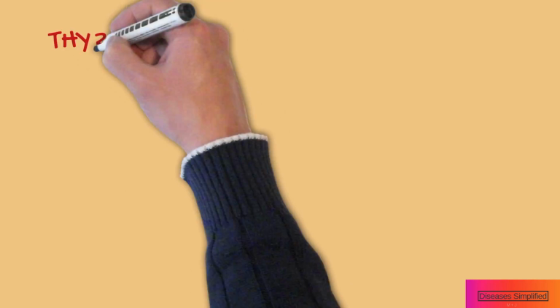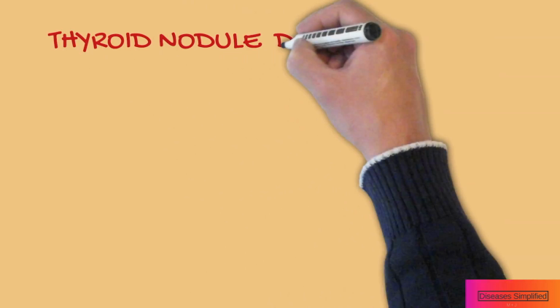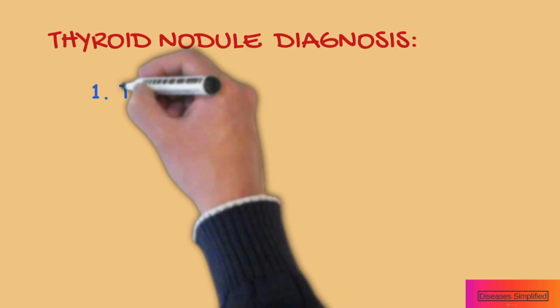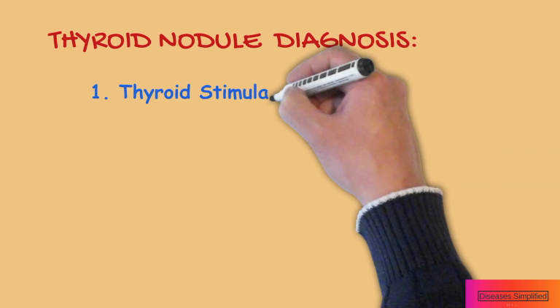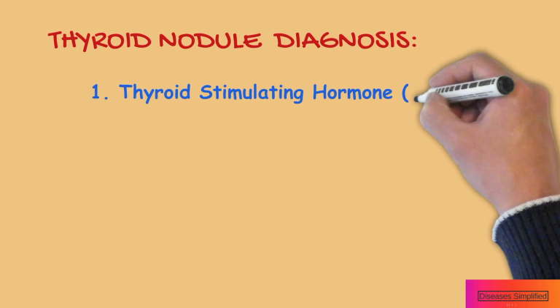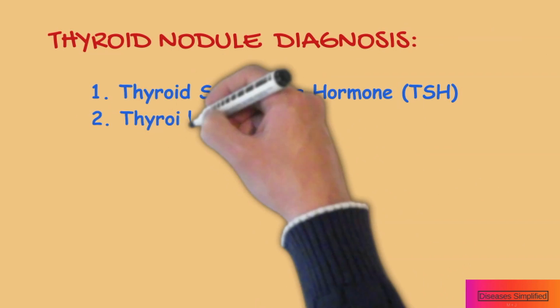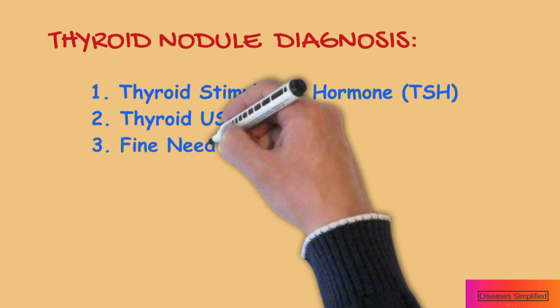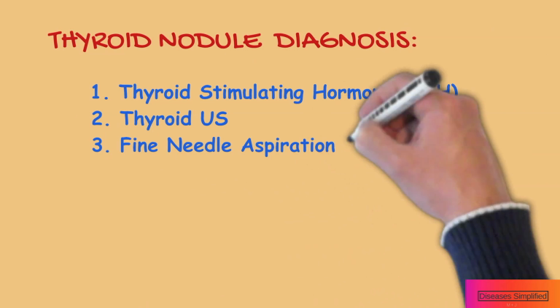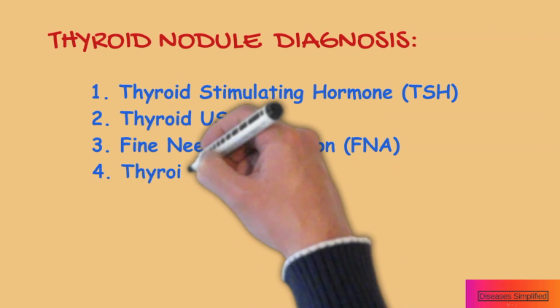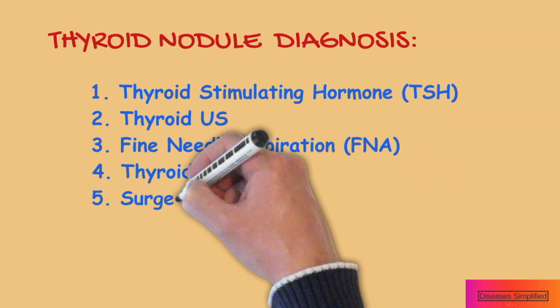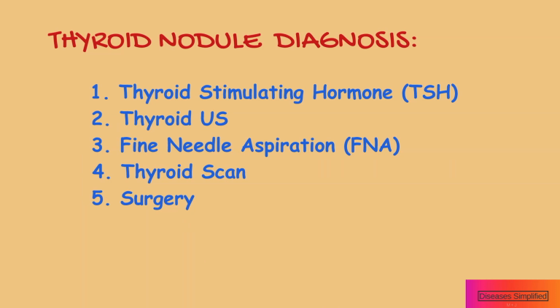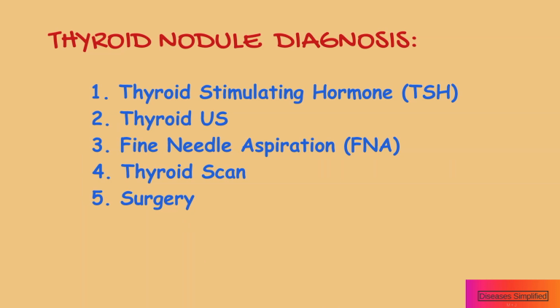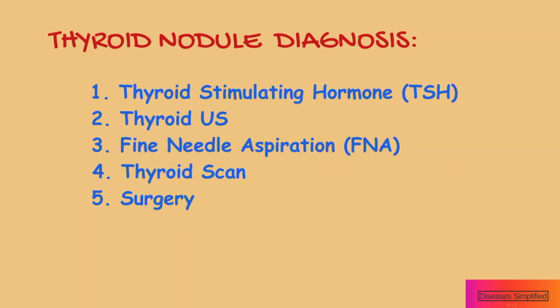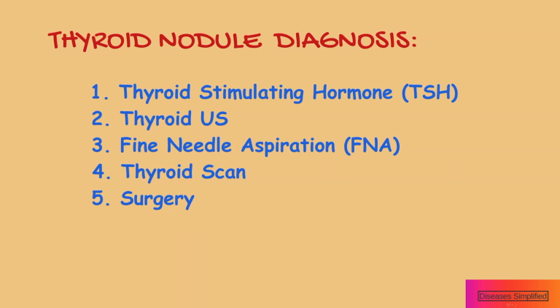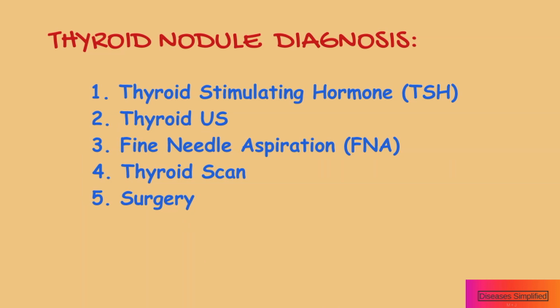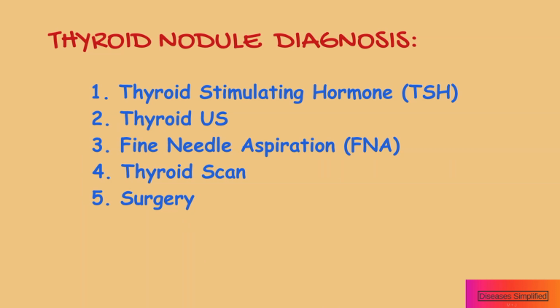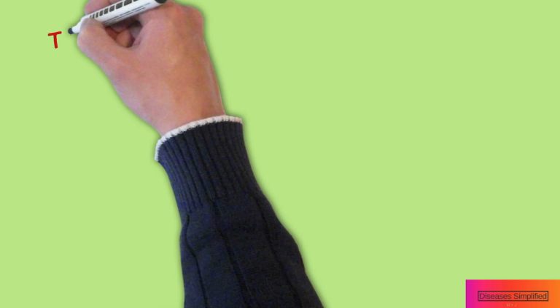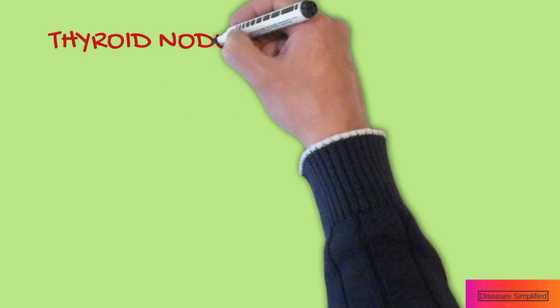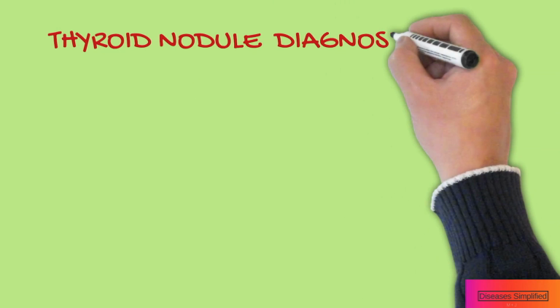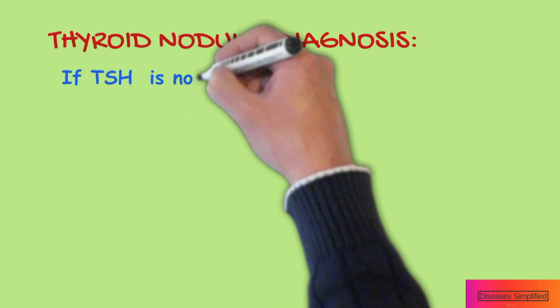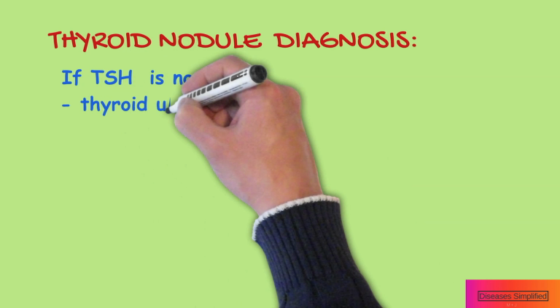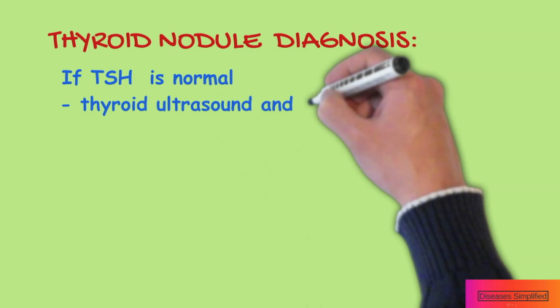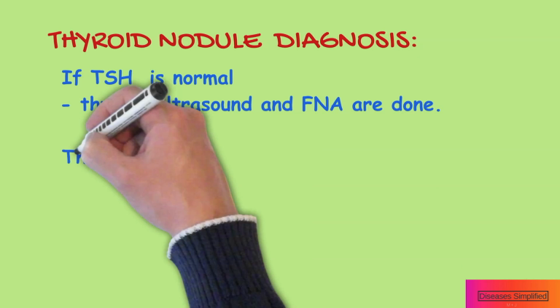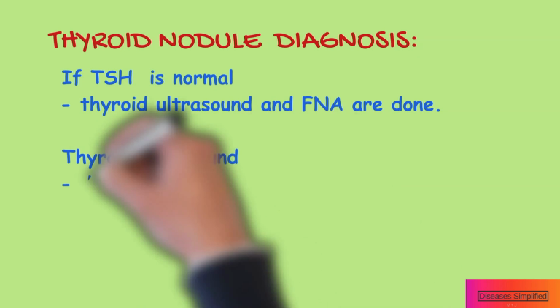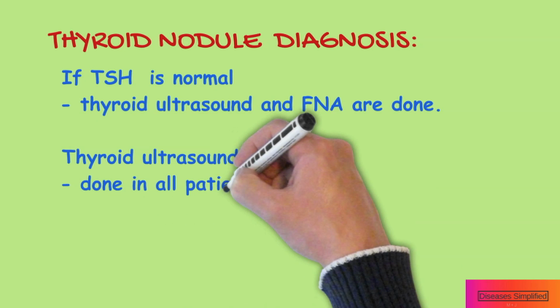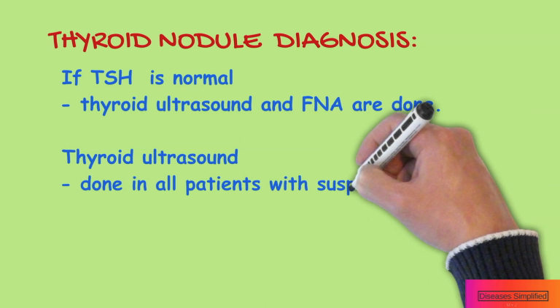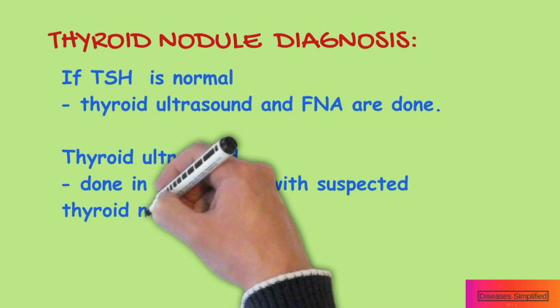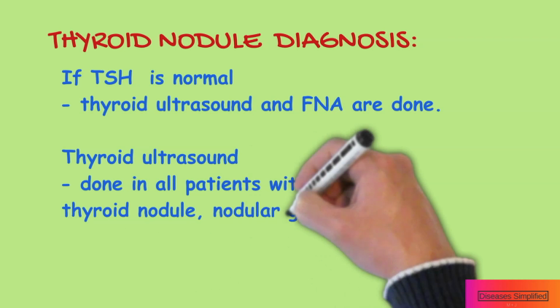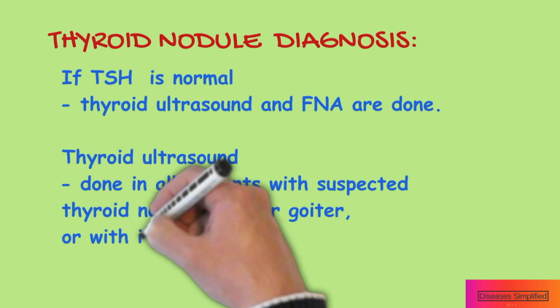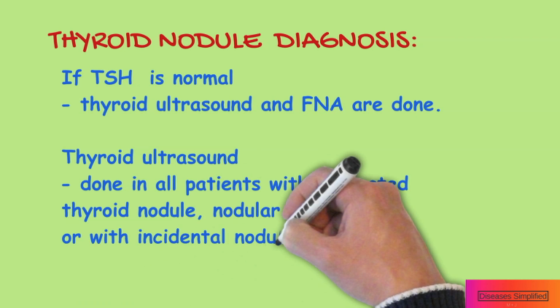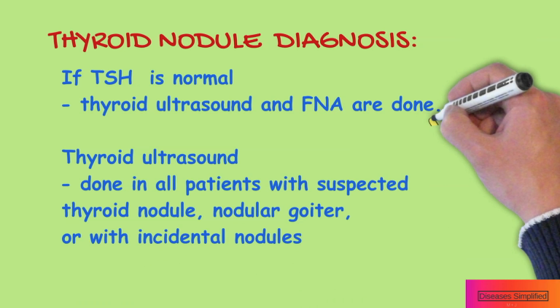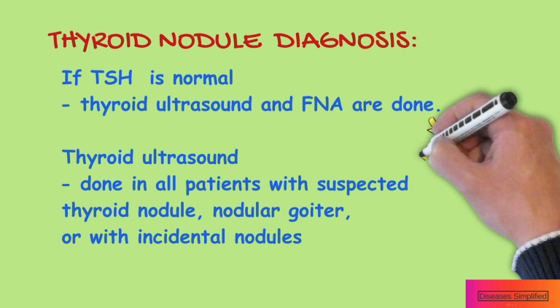There are several tests to evaluate thyroid nodules. Thyroid-stimulating hormone, also called TSH, is measured with a blood test. If the TSH level is normal, then thyroid ultrasound and fine needle aspiration biopsy, also called FNA, are done.